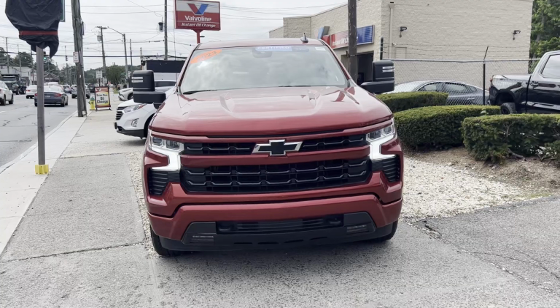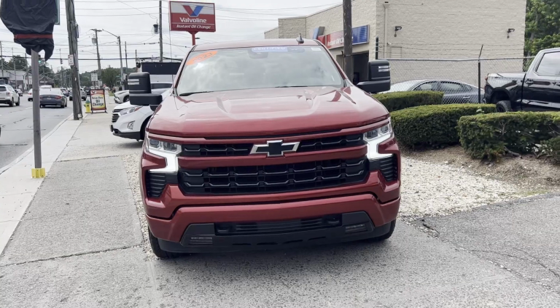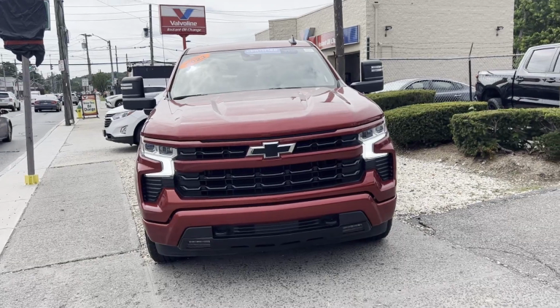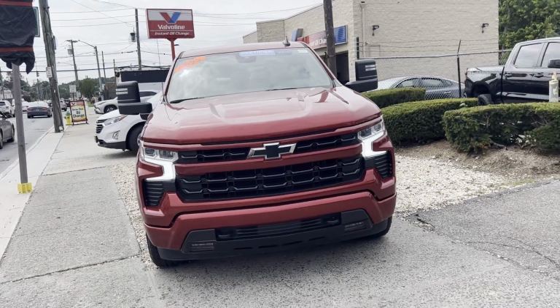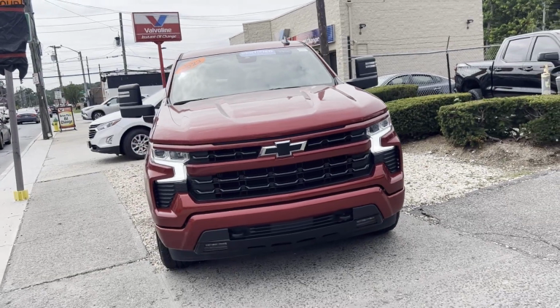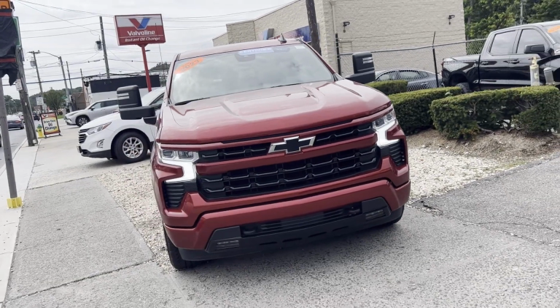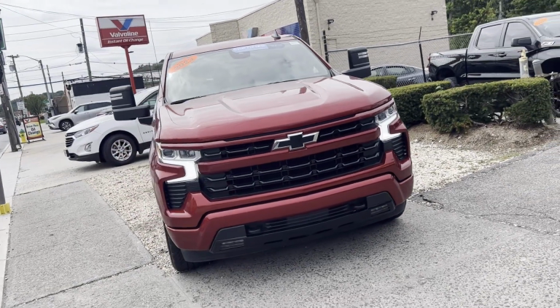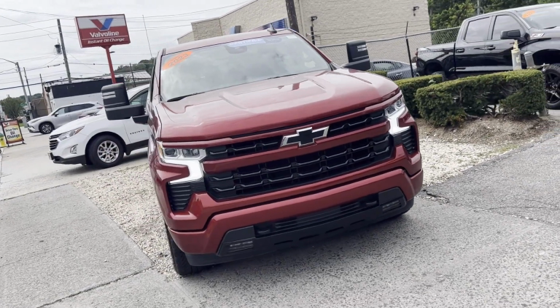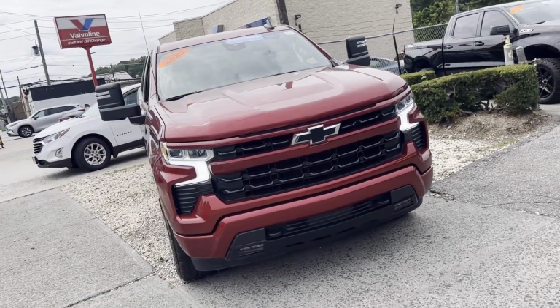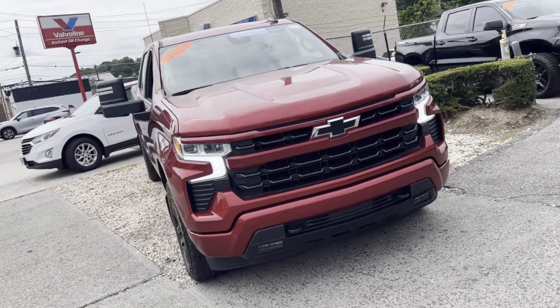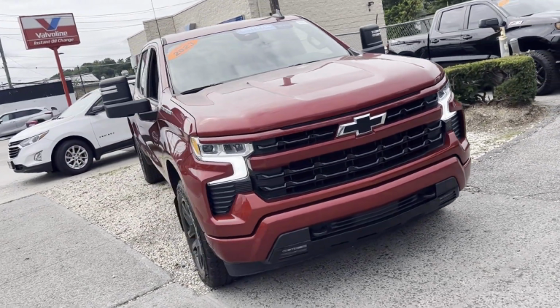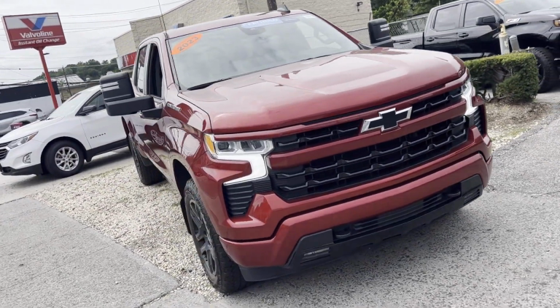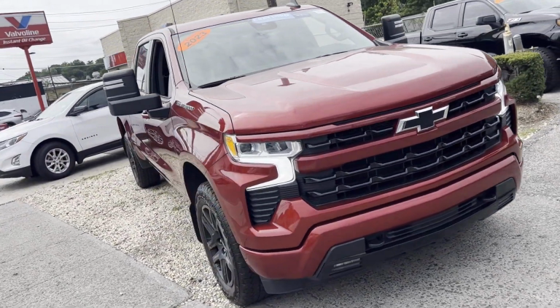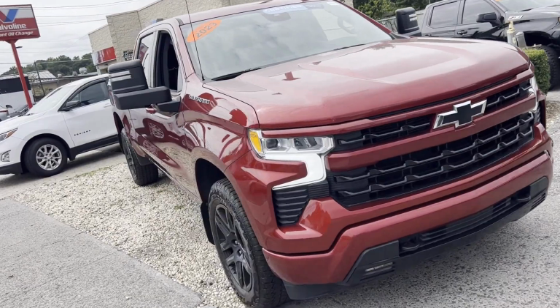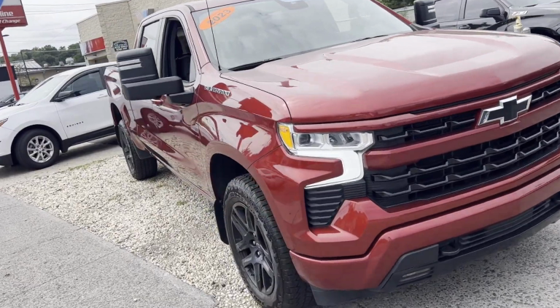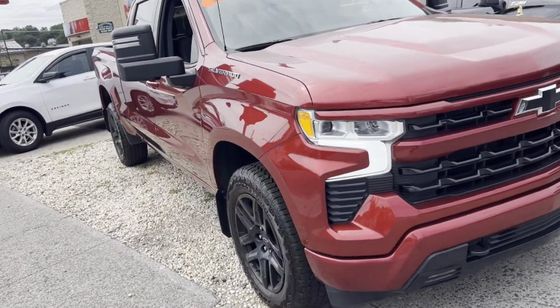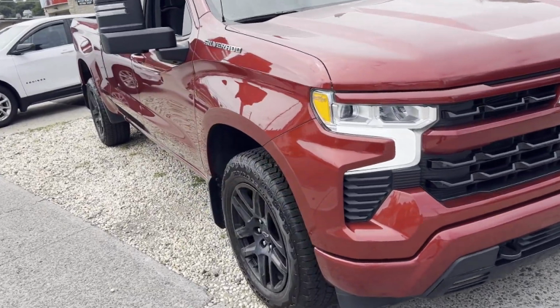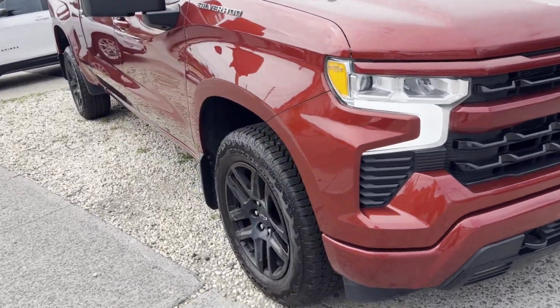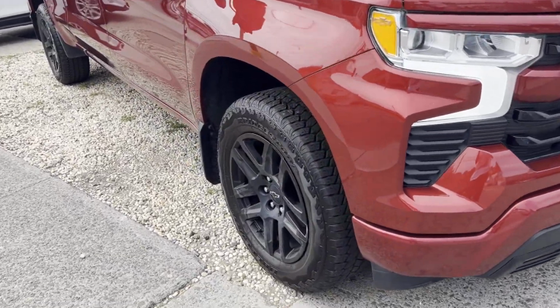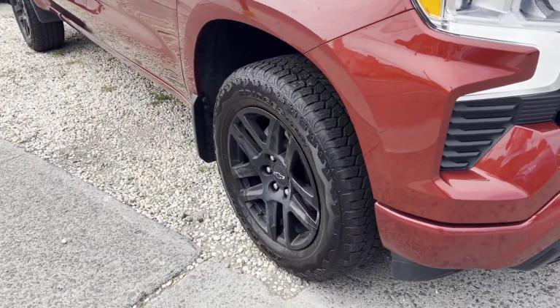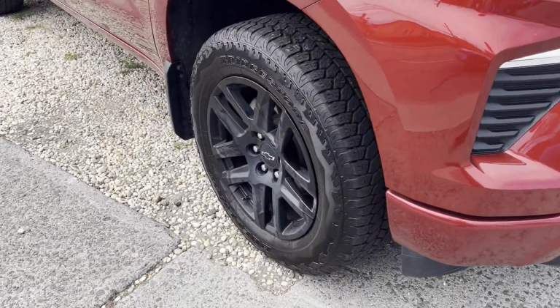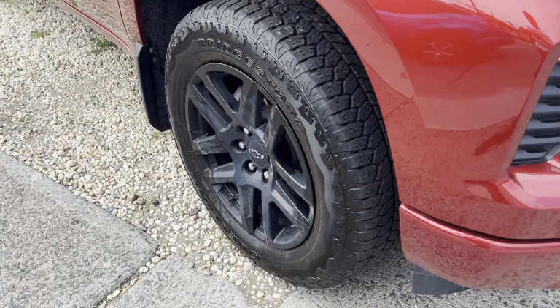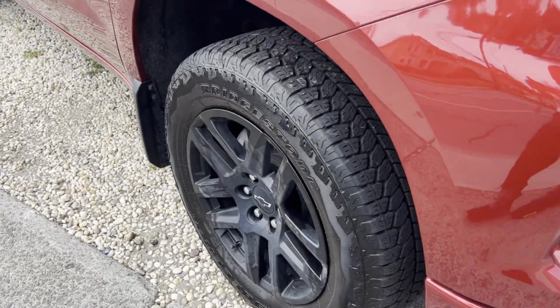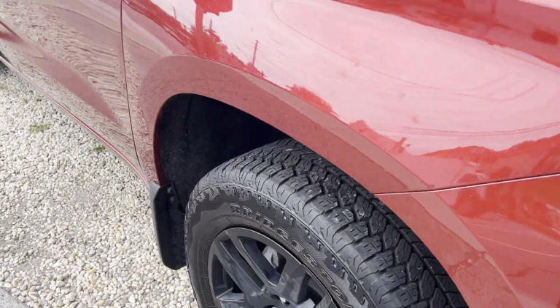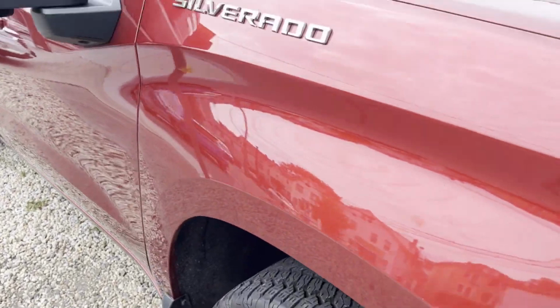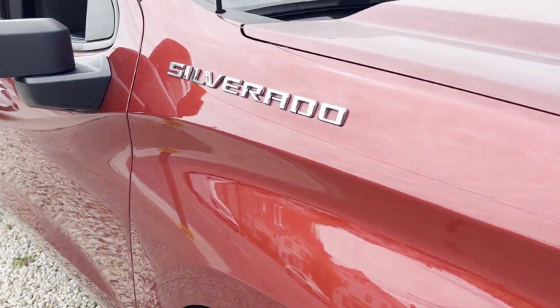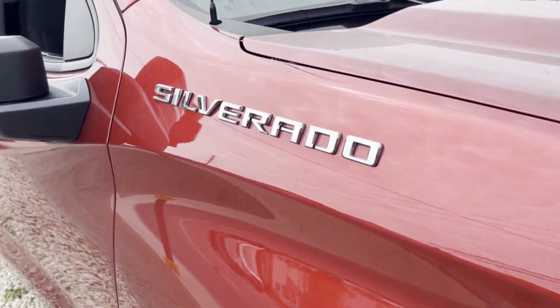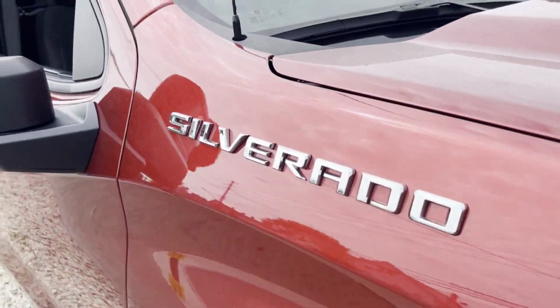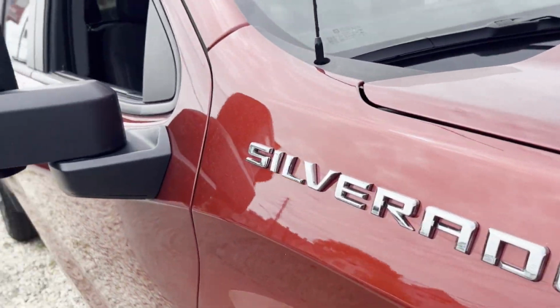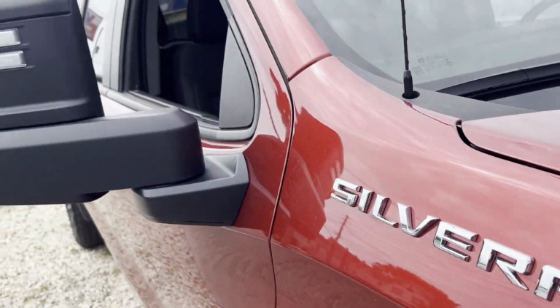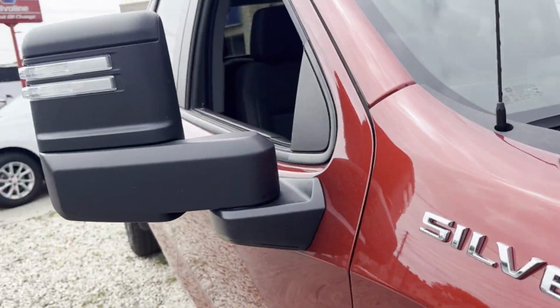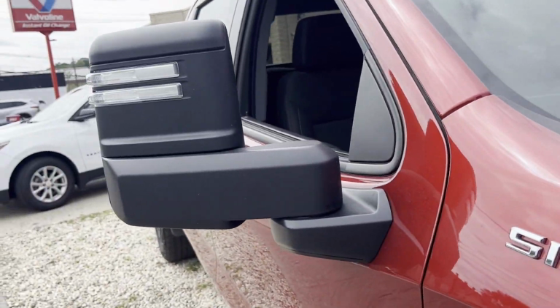2023 Chevrolet Silverado 1500. With less than 33,000 miles on the odometer, this pickup truck offers two full rows of seating for premium comfort.